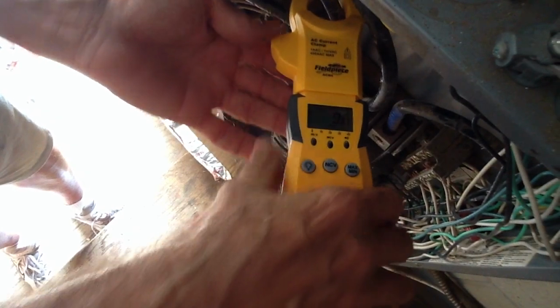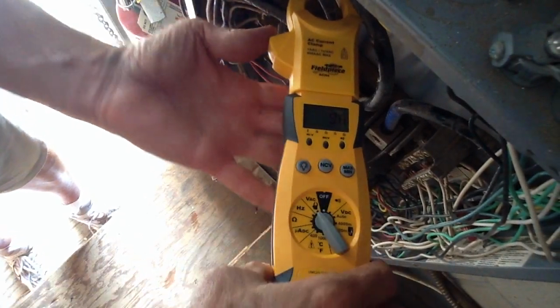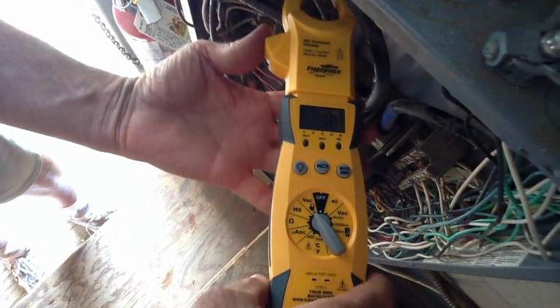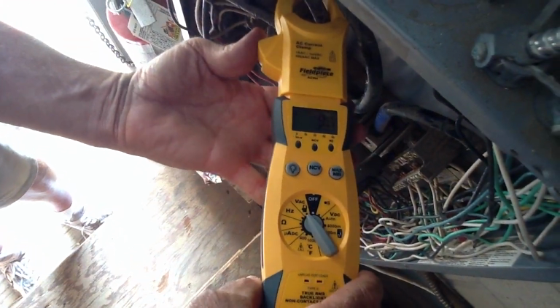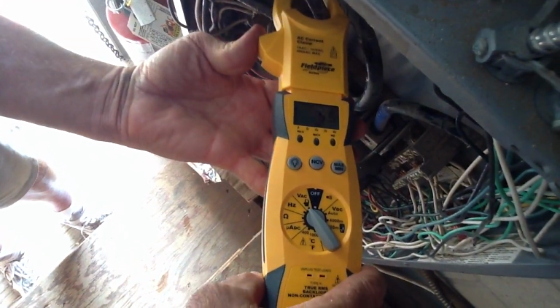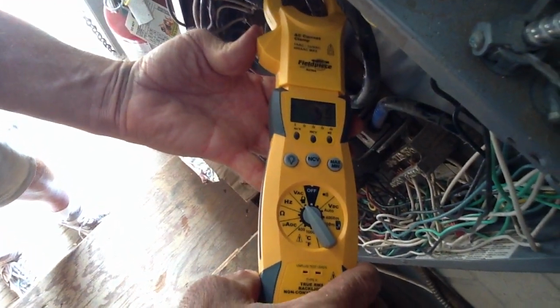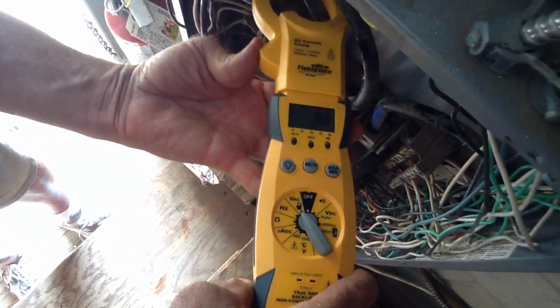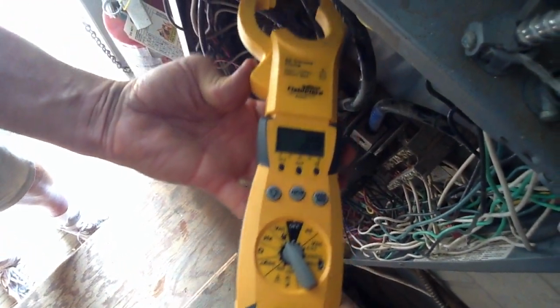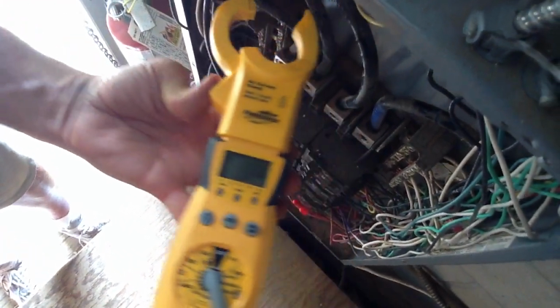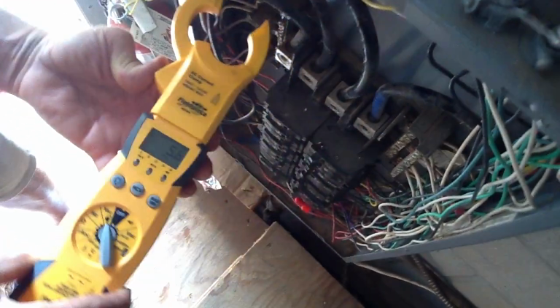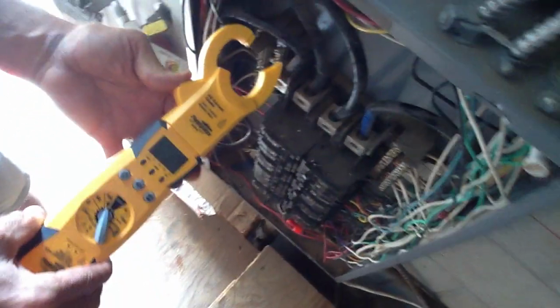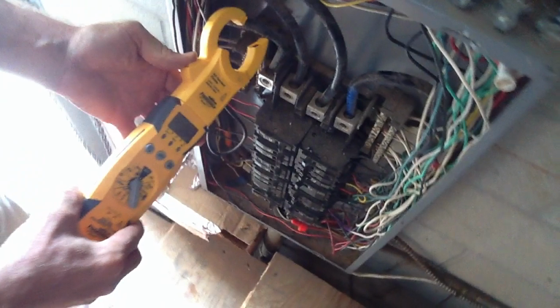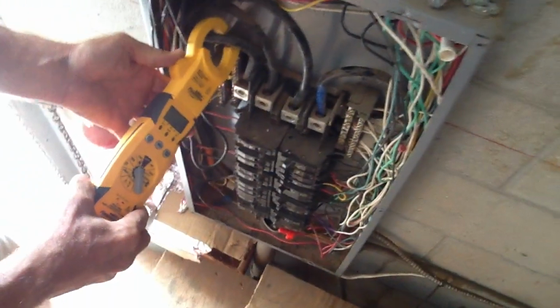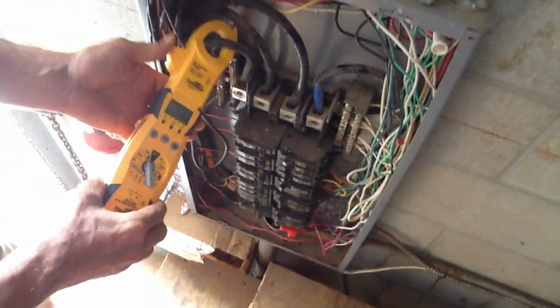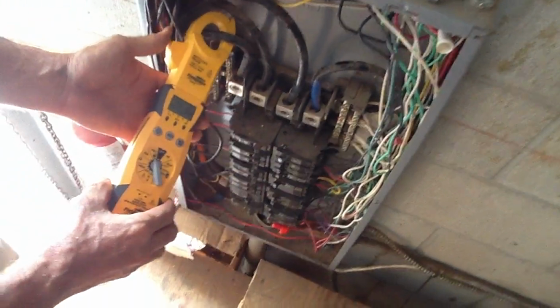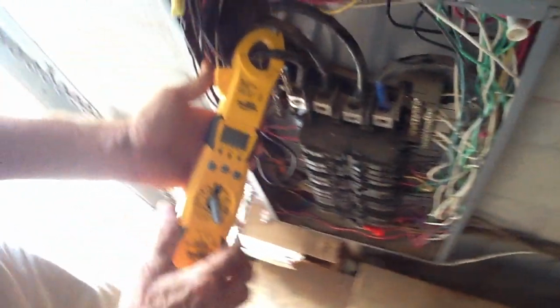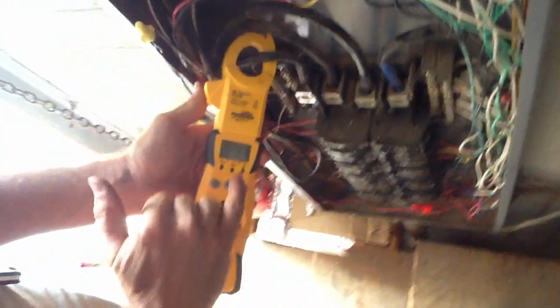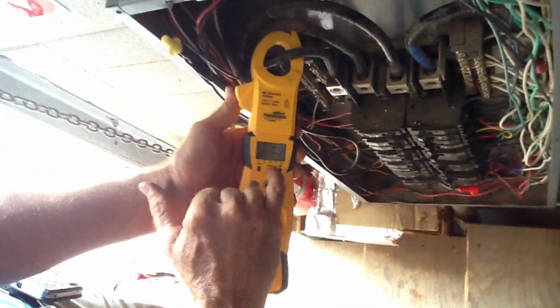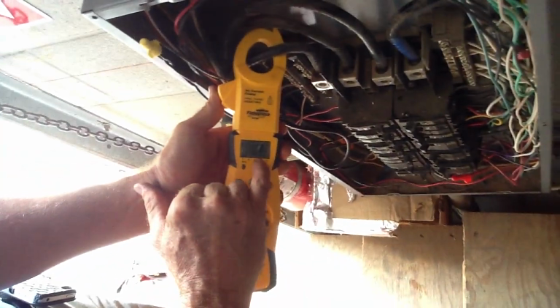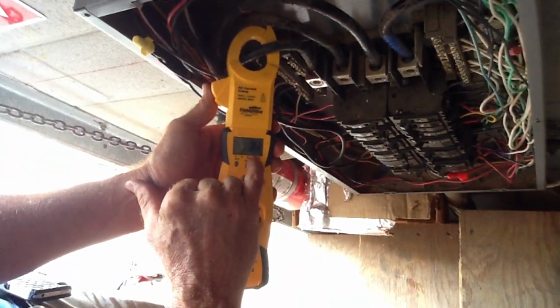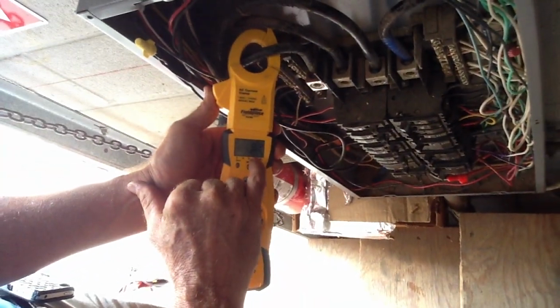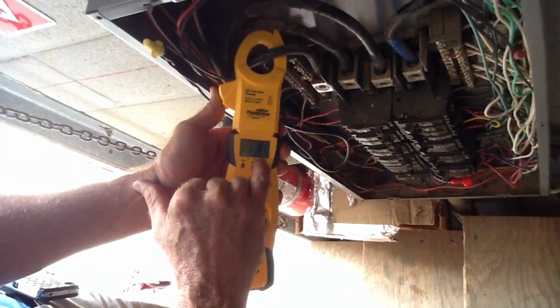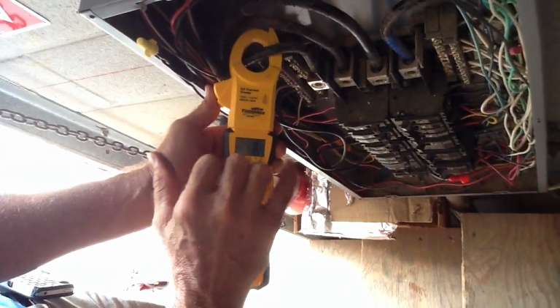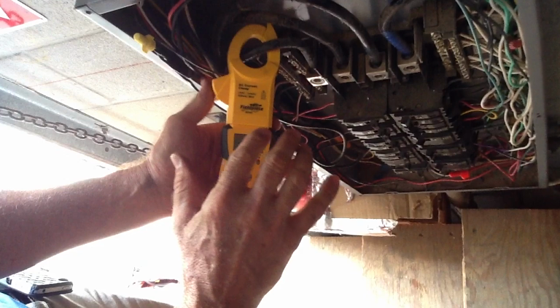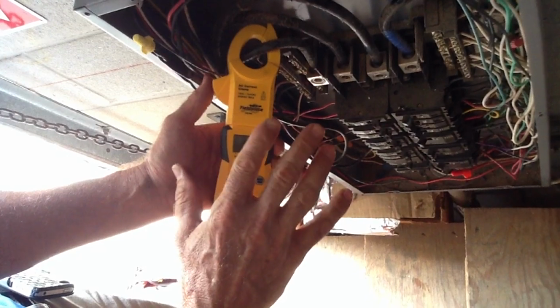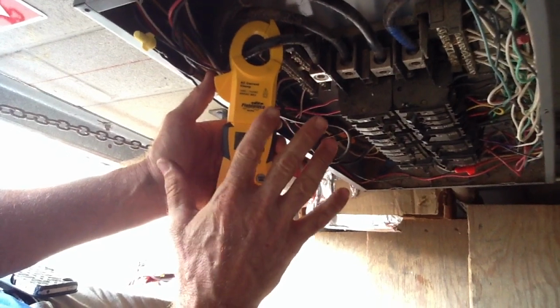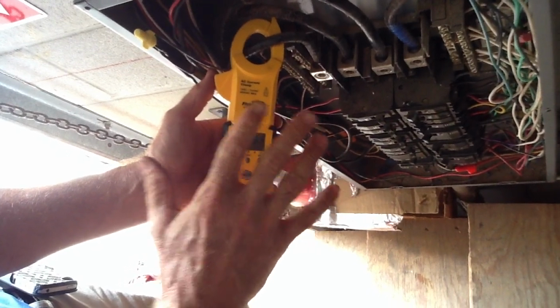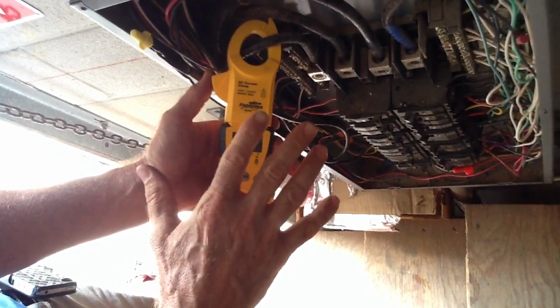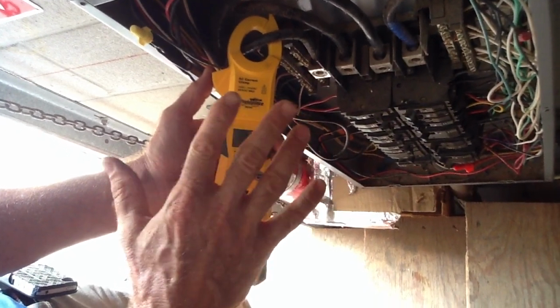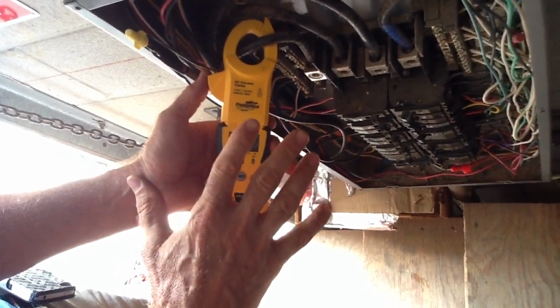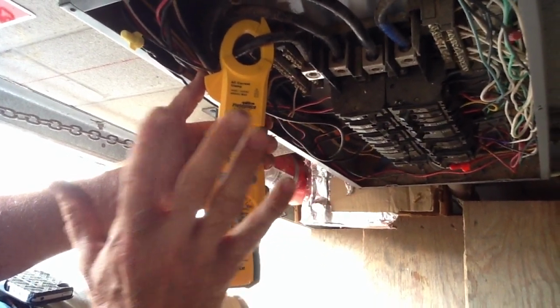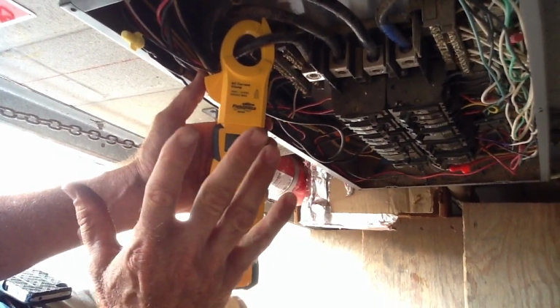Now I'm going to show you the neutral. The neutral is actually a current-carrying conductor in three-phase — you've got to be careful guys. The neutral is pulling 9.2 amps. Under the right conditions, that neutral can hurt you very badly.